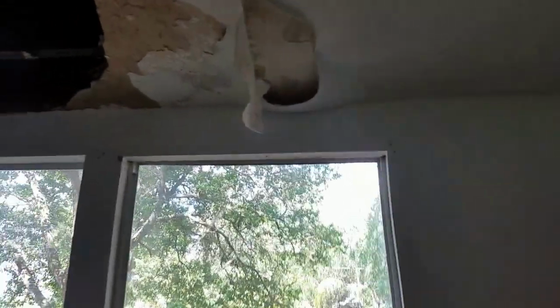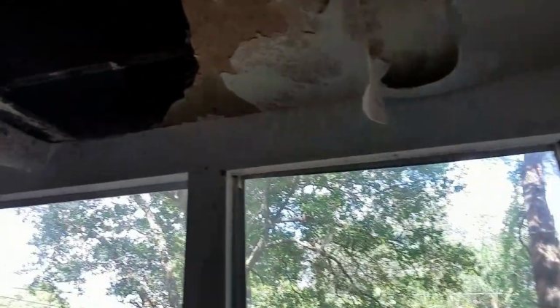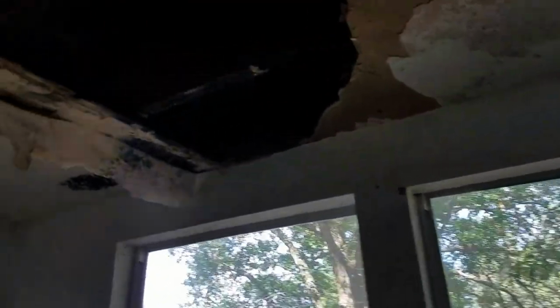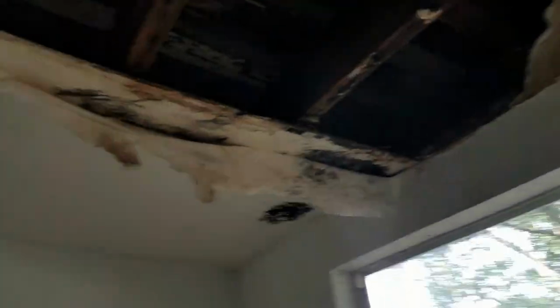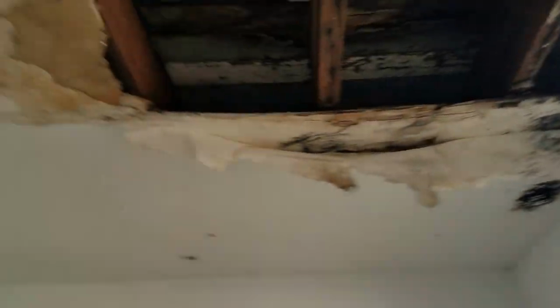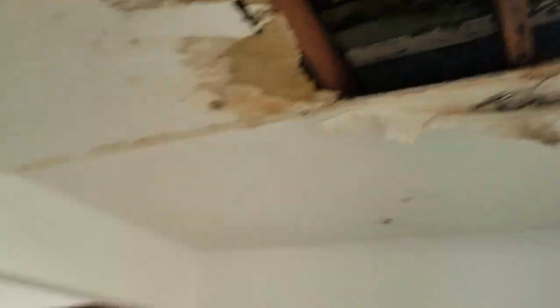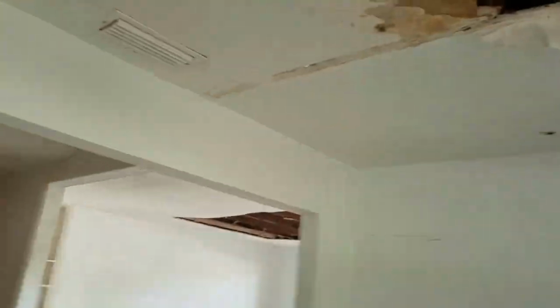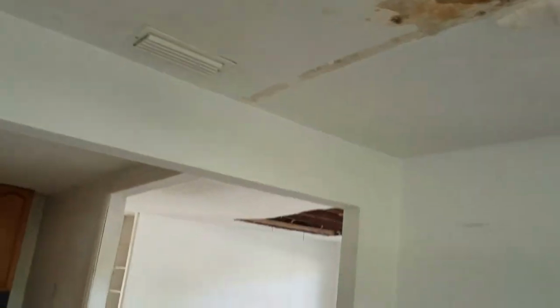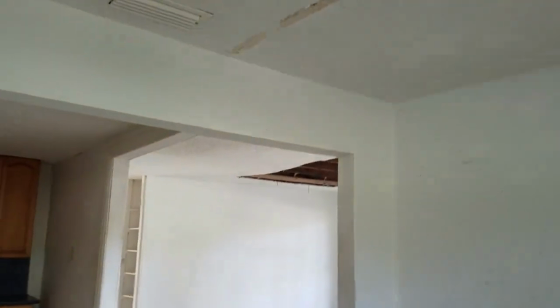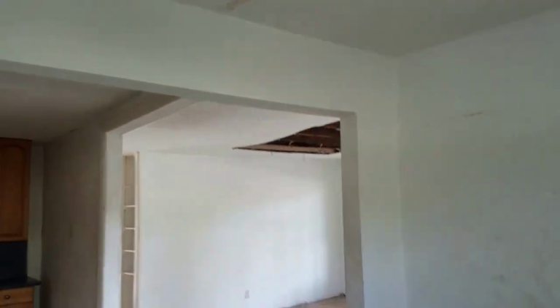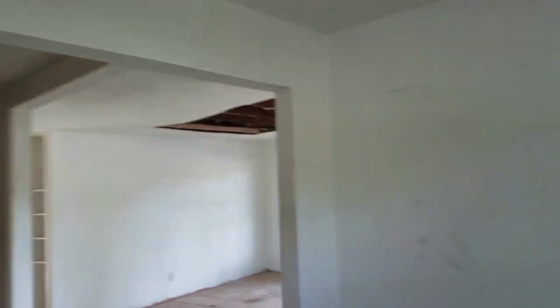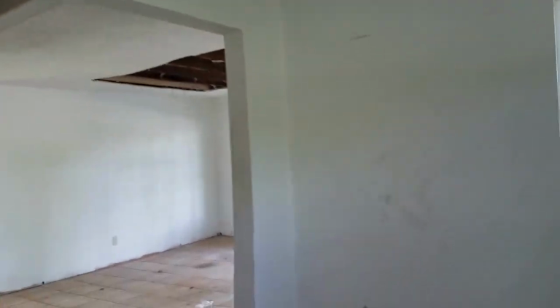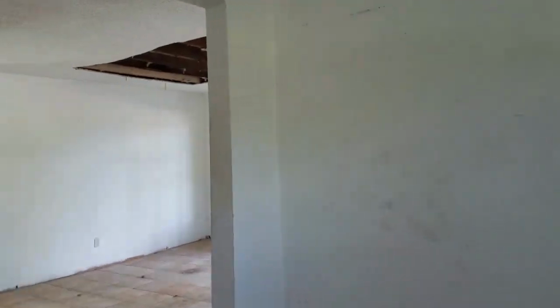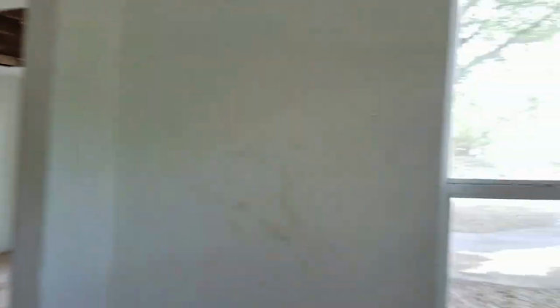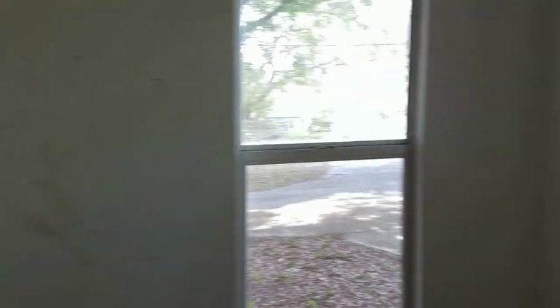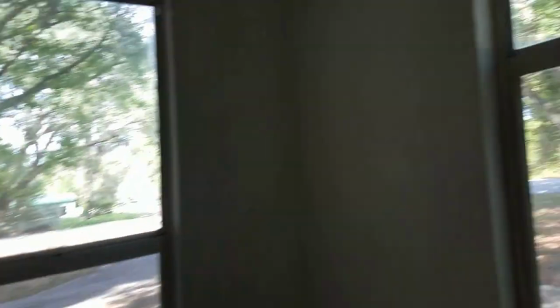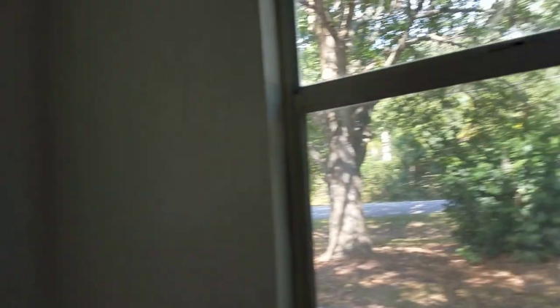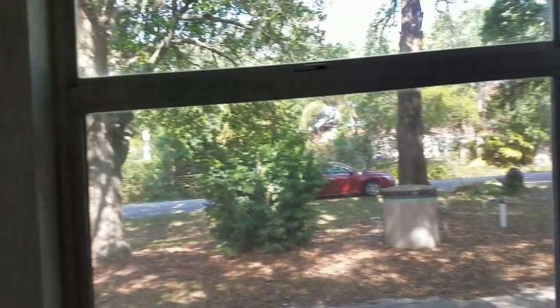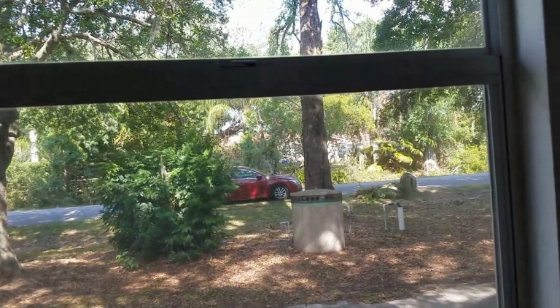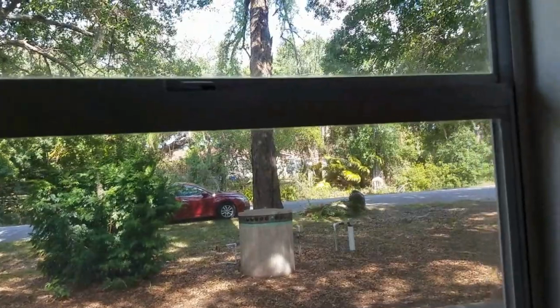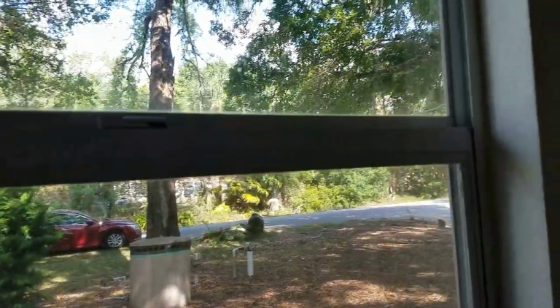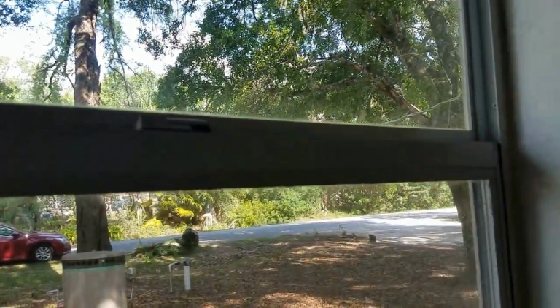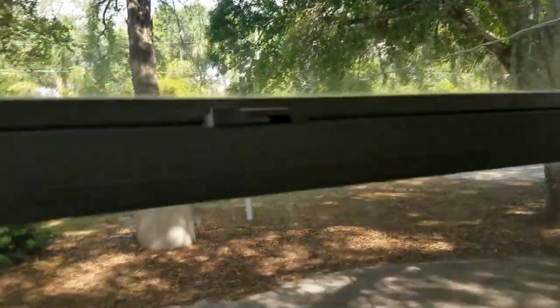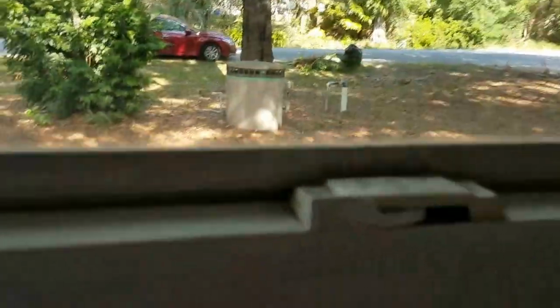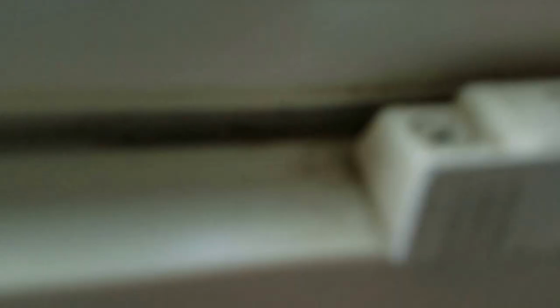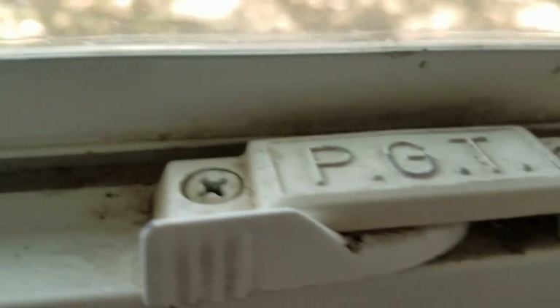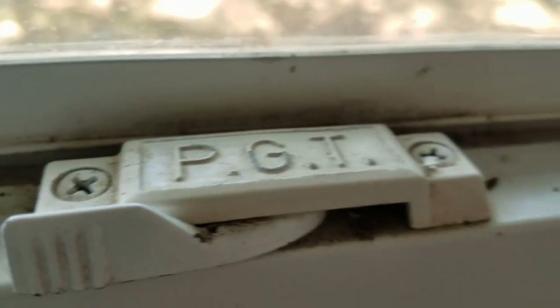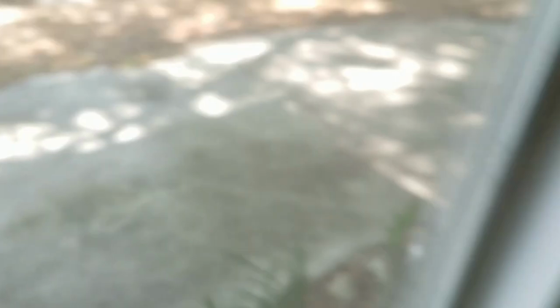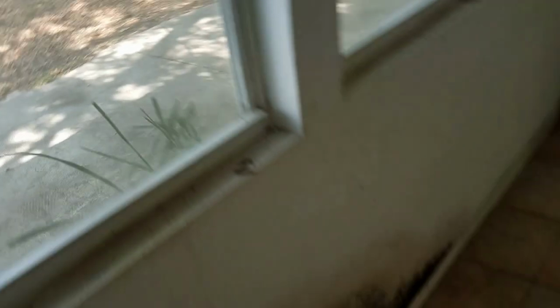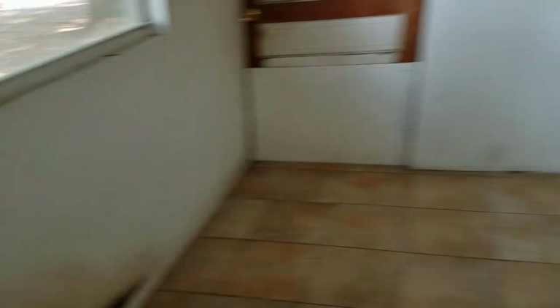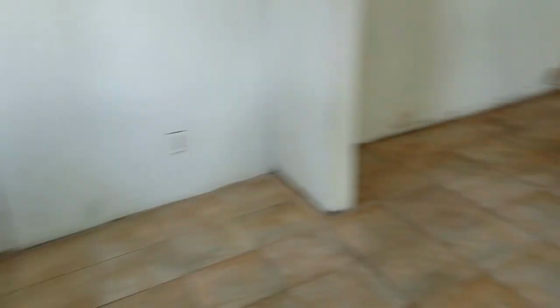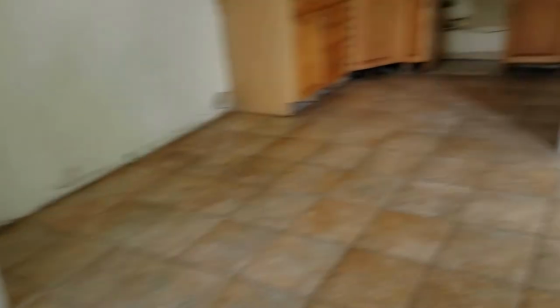More roof leak and drop-down ceiling here. This would have been the dining room. The windows are decent — these are decent PGT windows. It's got good windows.